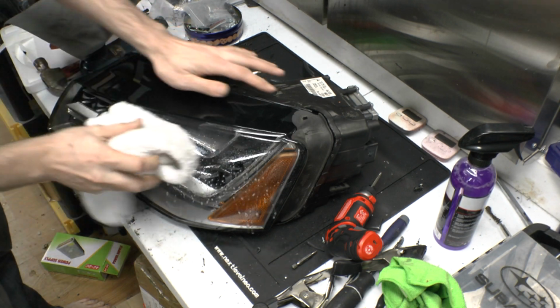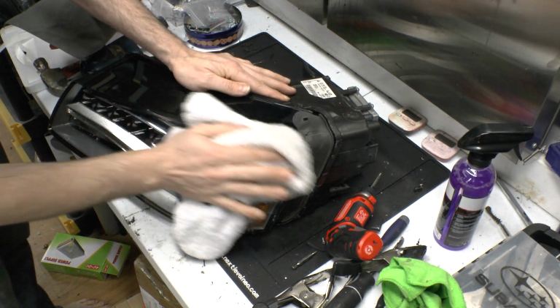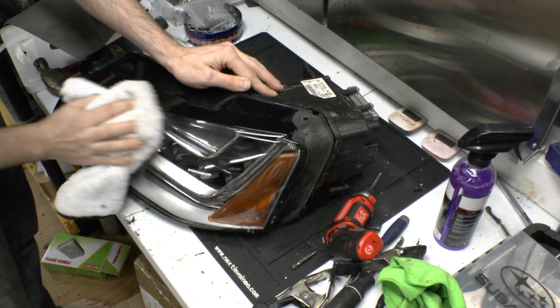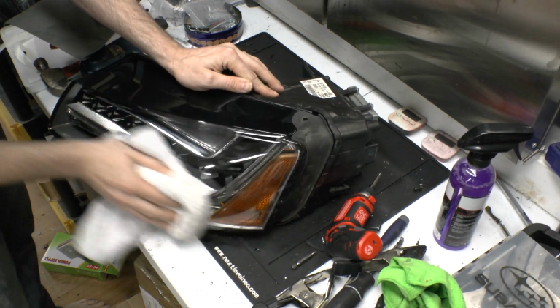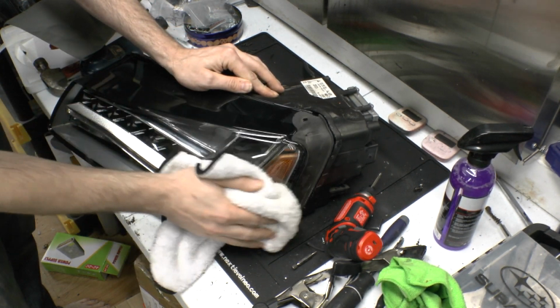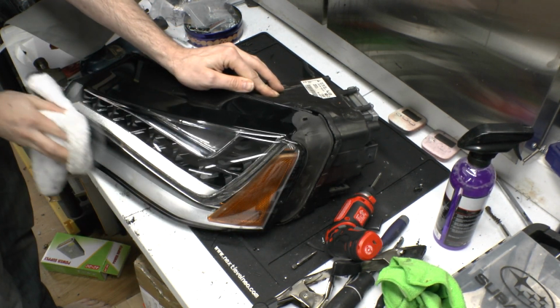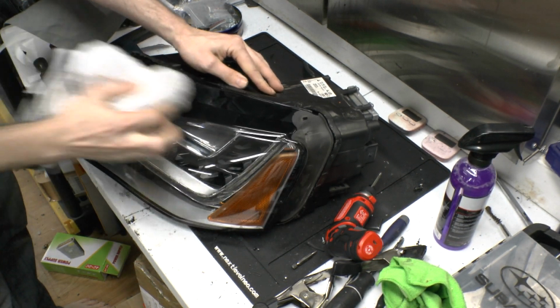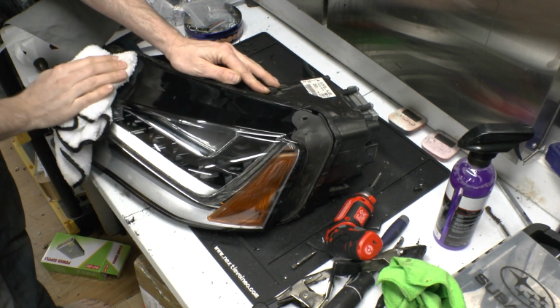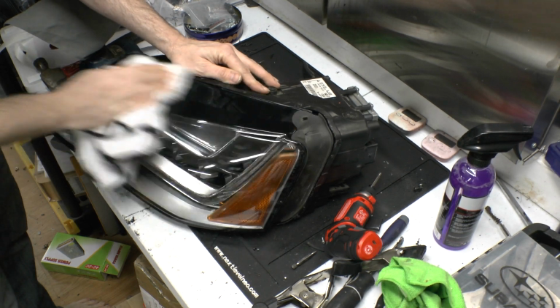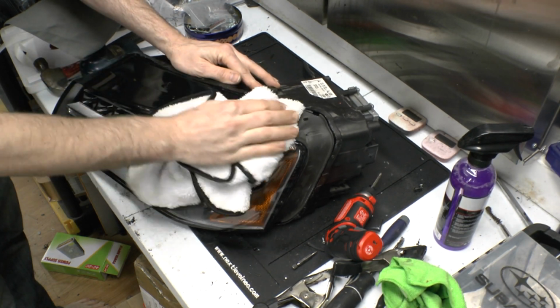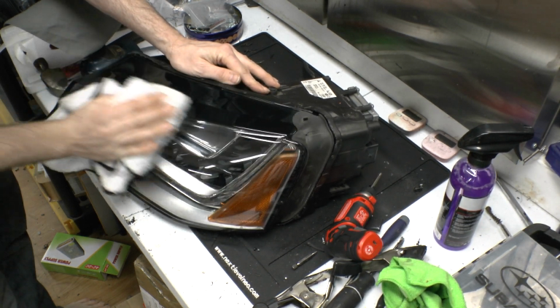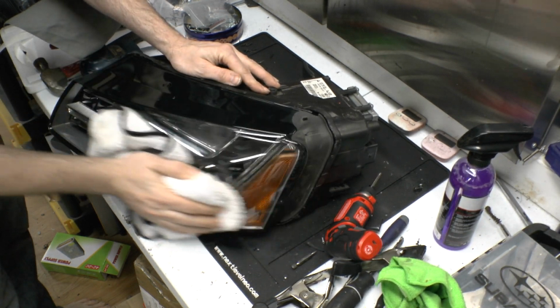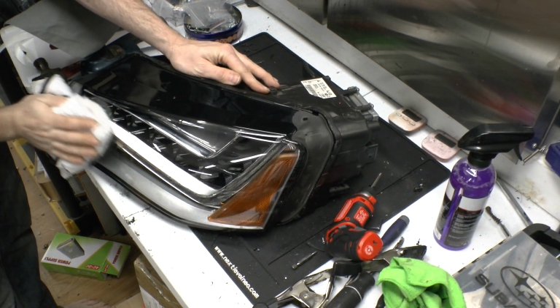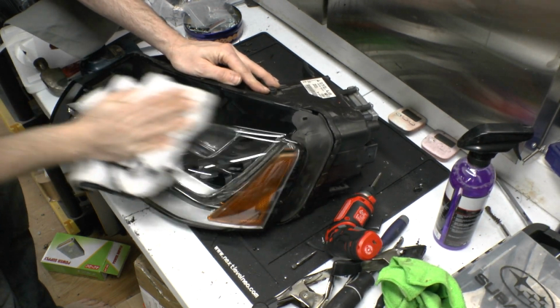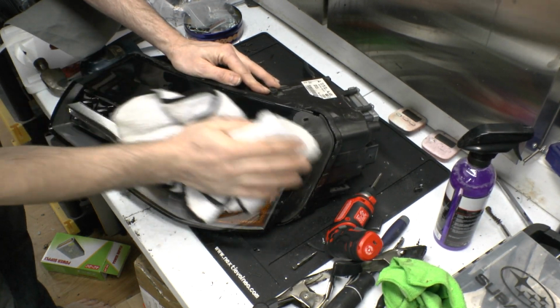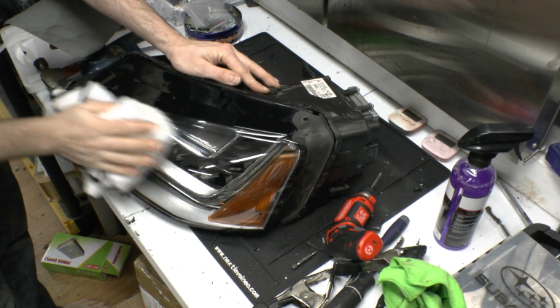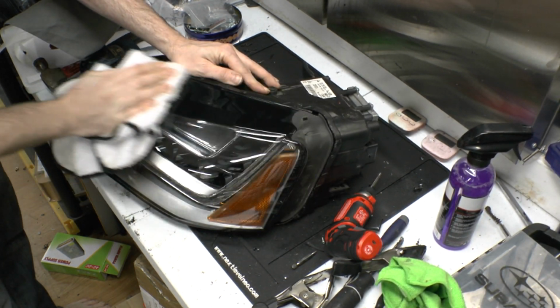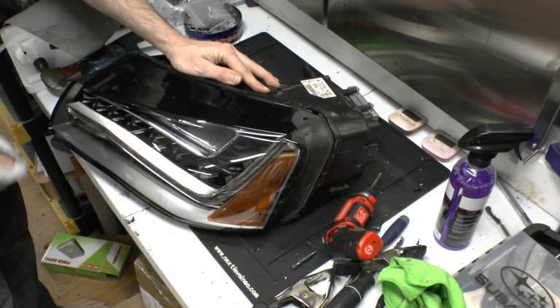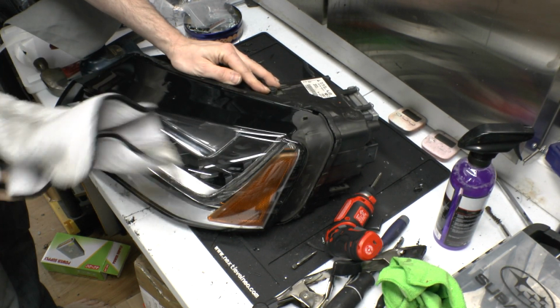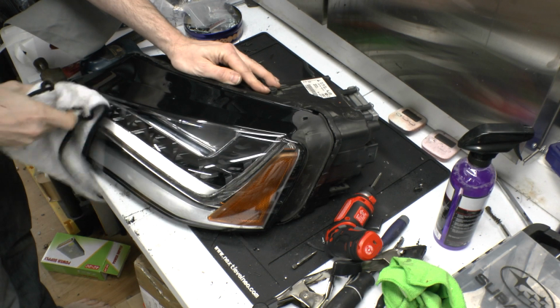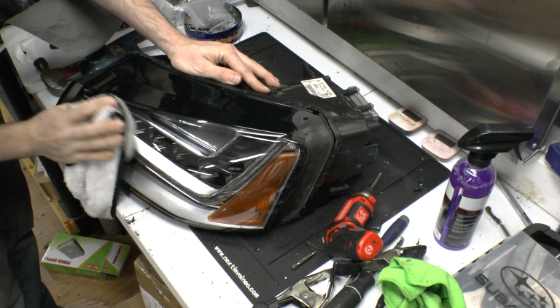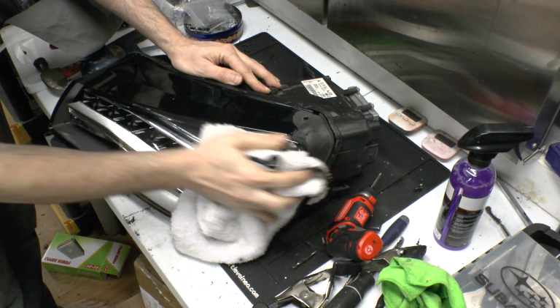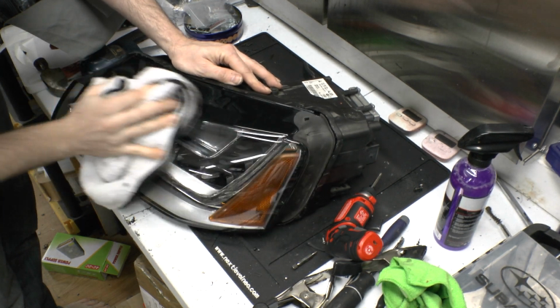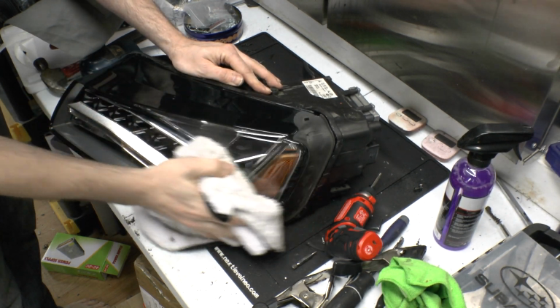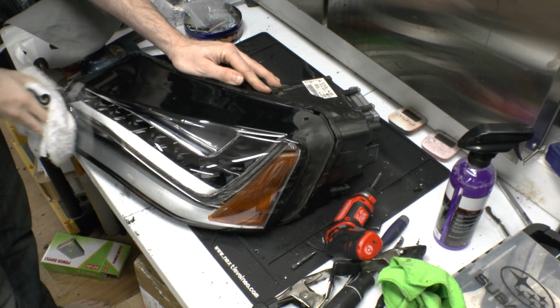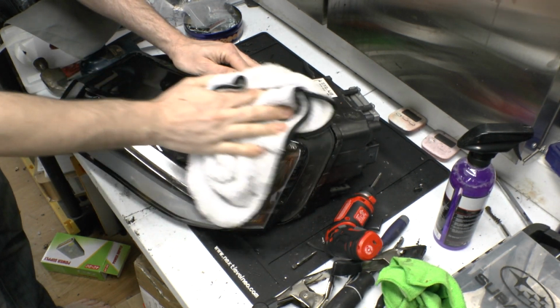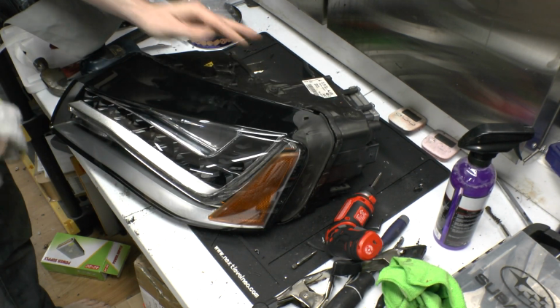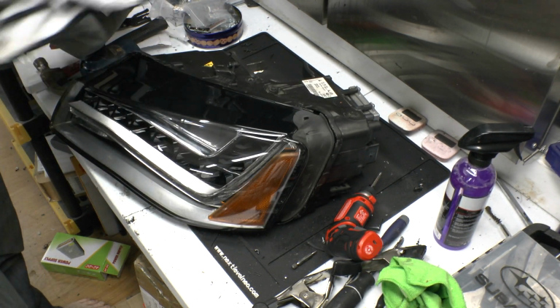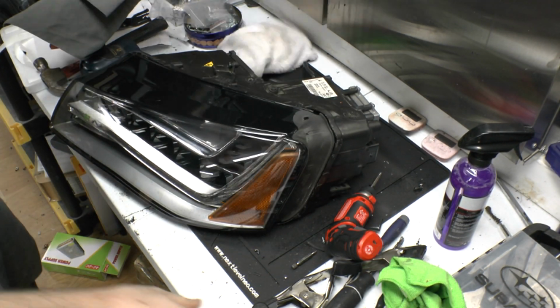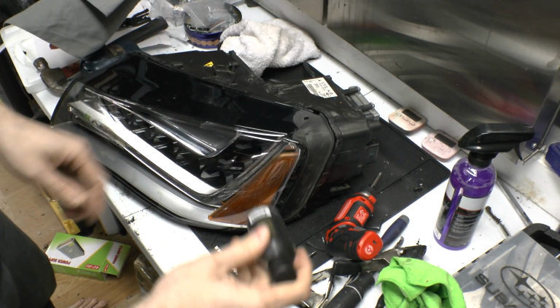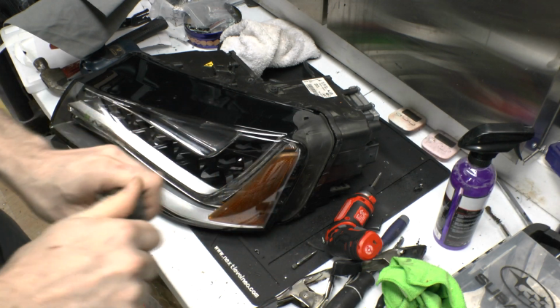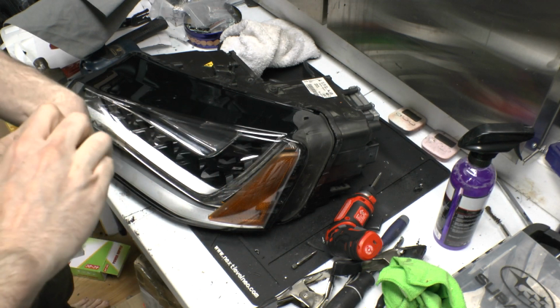The surface prep goes on just like that, and that will remove anything that will prevent the ceramic from sticking. Next you take your ceramic coating.